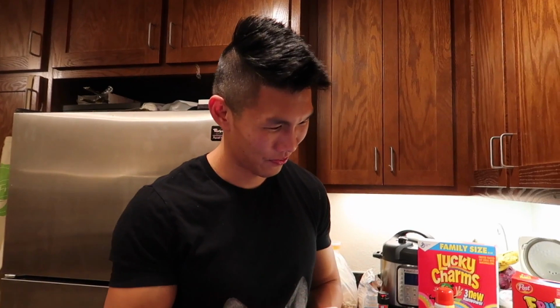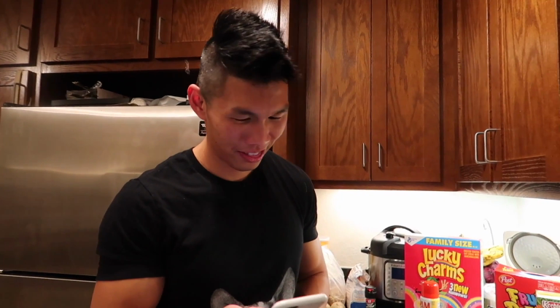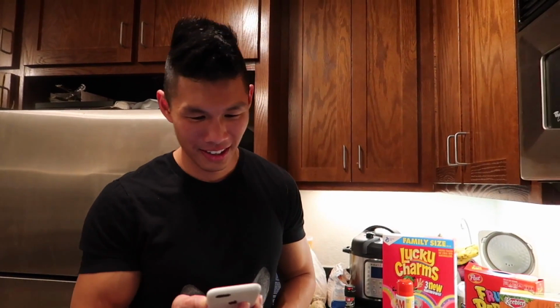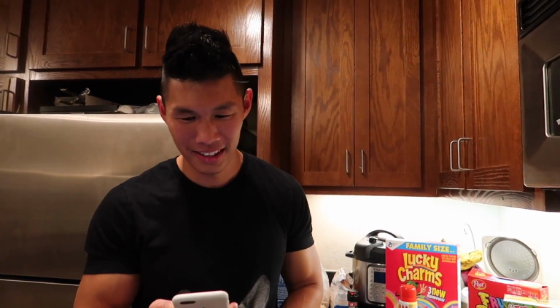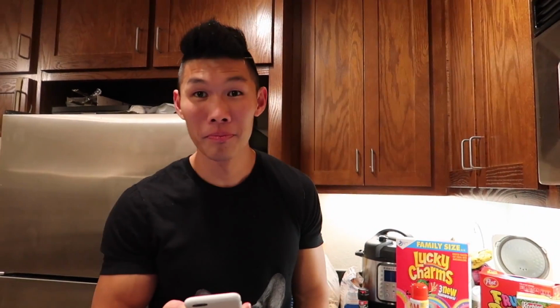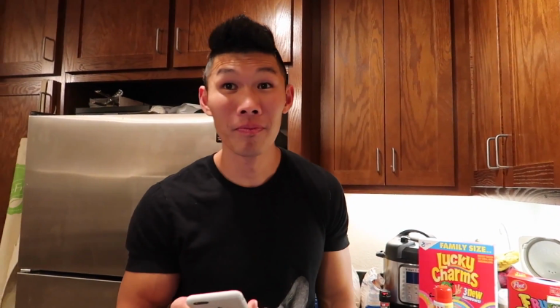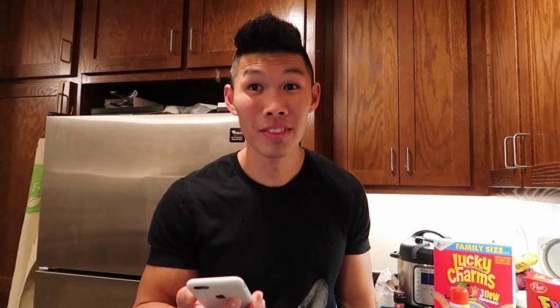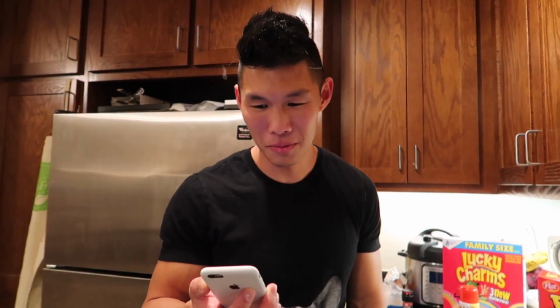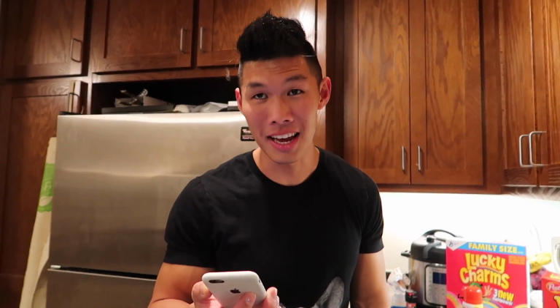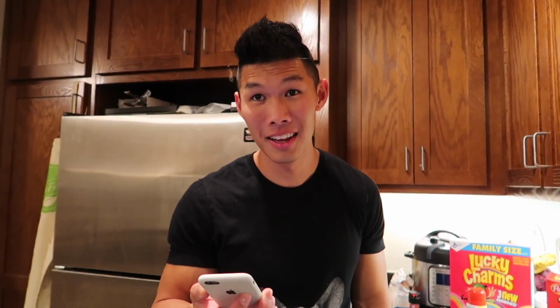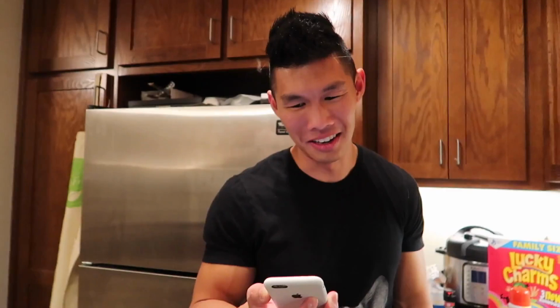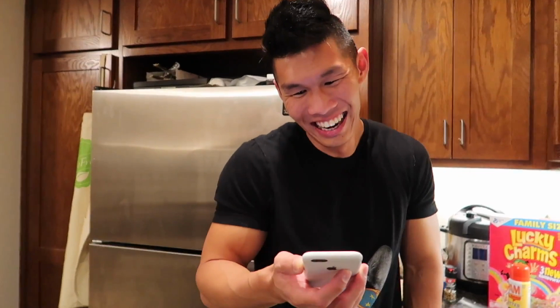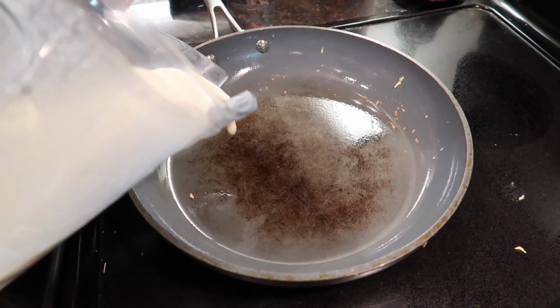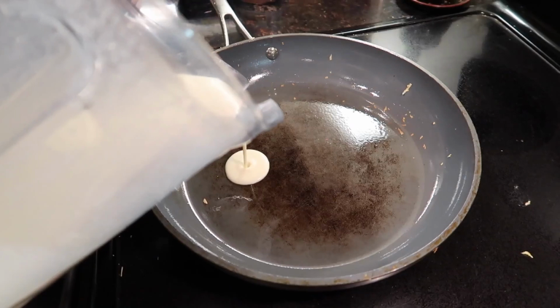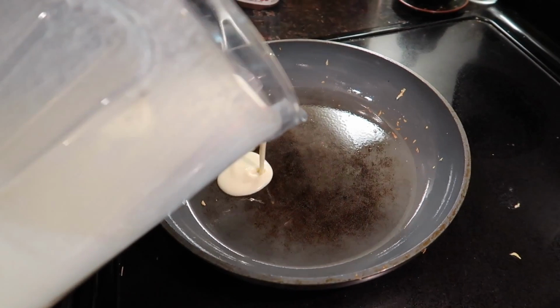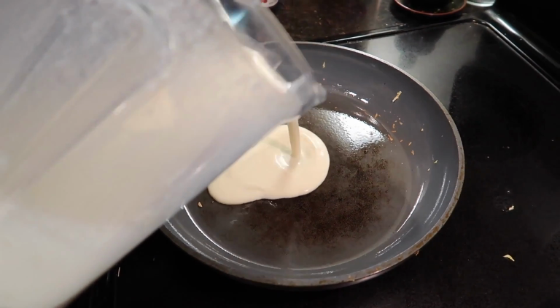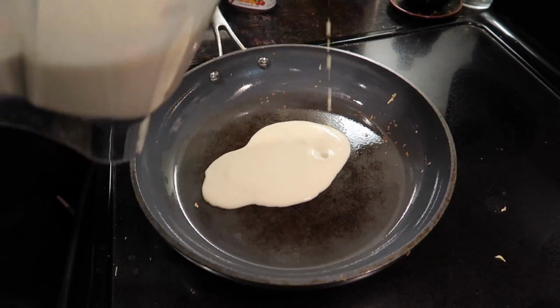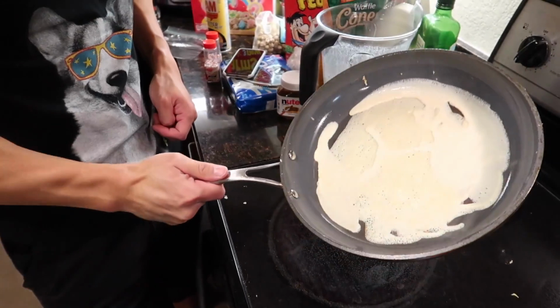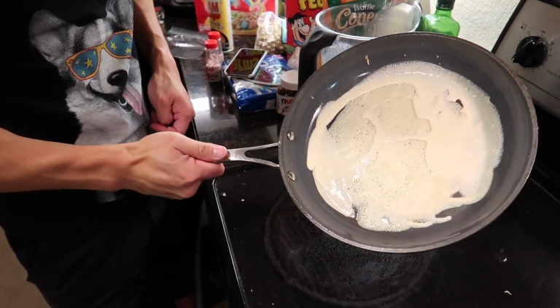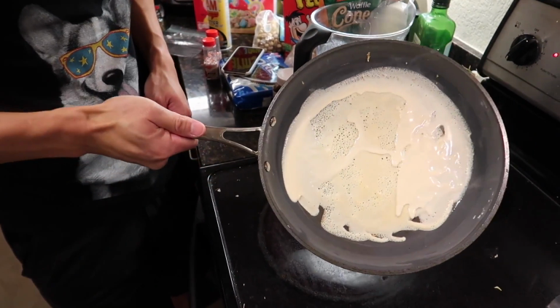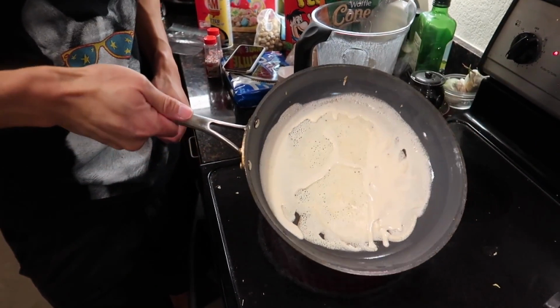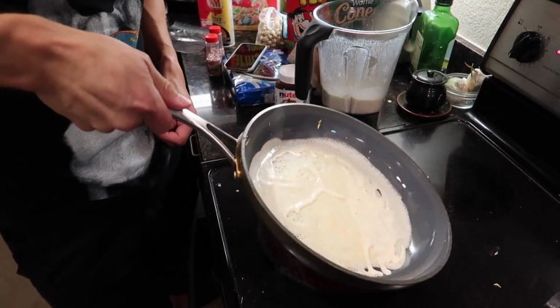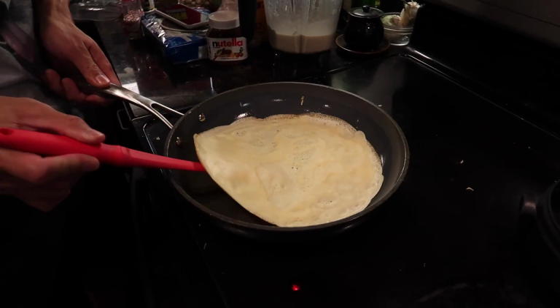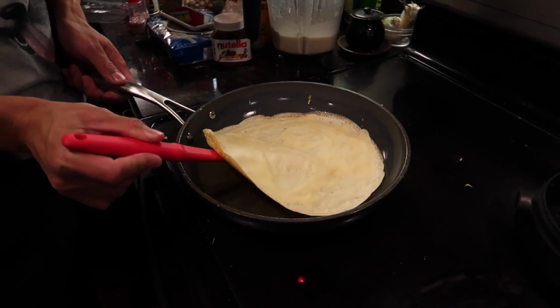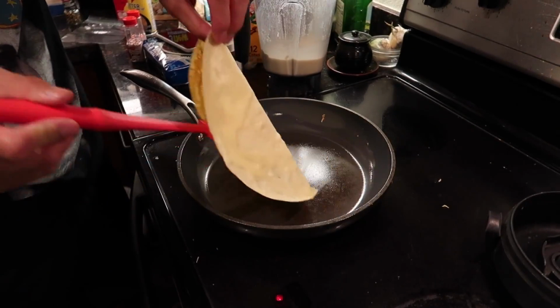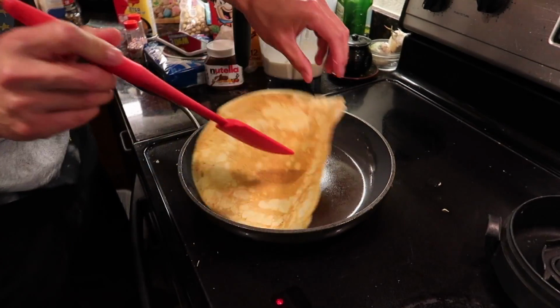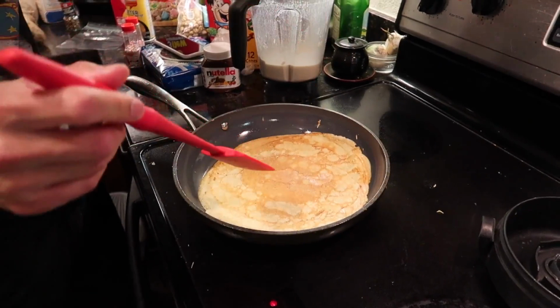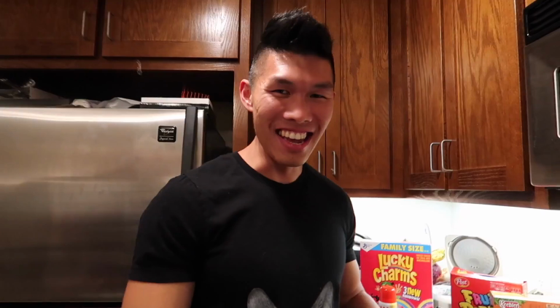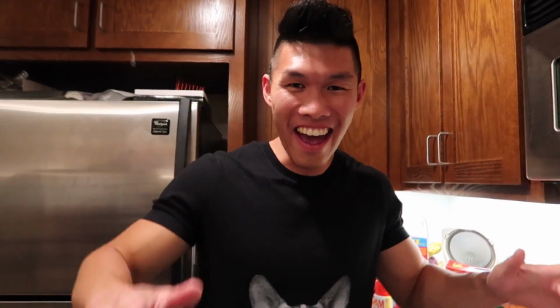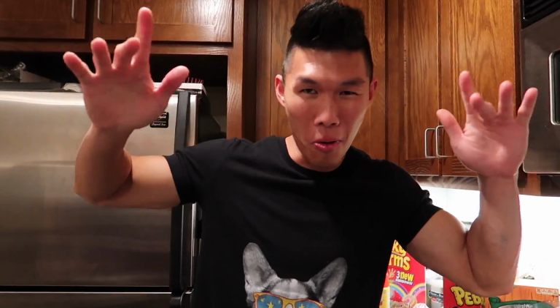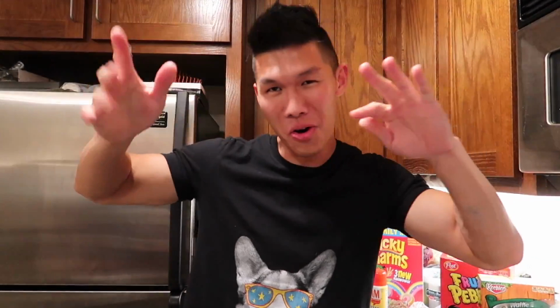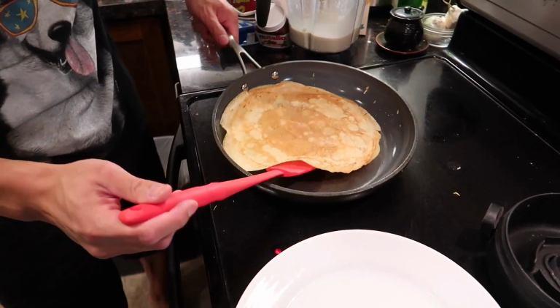I think you forgot the most important step, Brian. What is that? To dab. The lady on the video said. And then we just keep mixing around. That's a good one. There you go. Yeah! That's it.